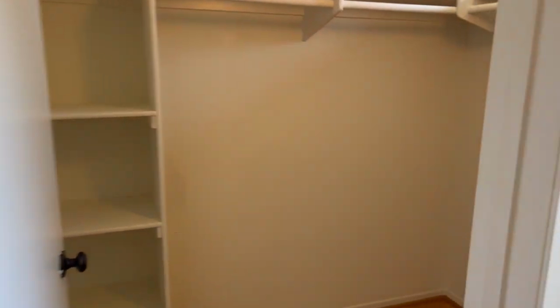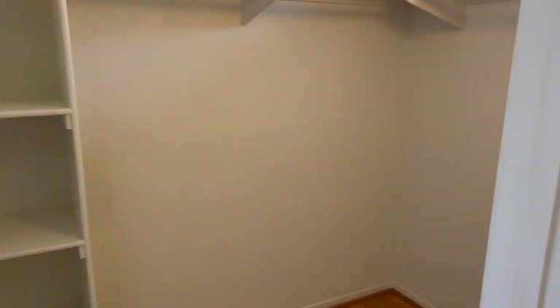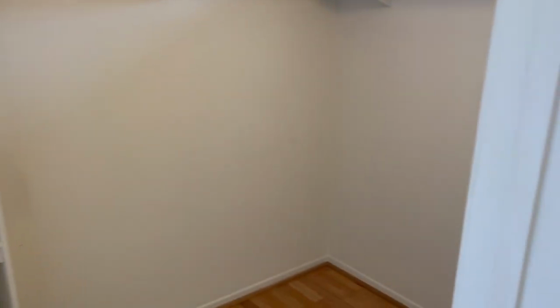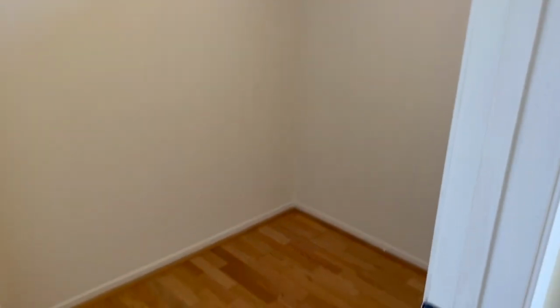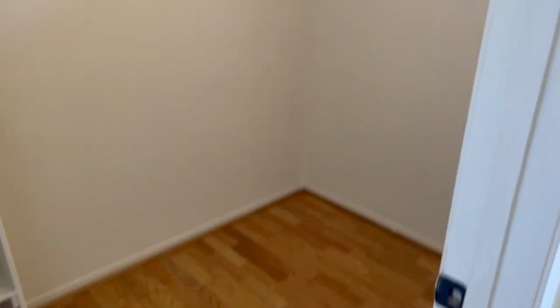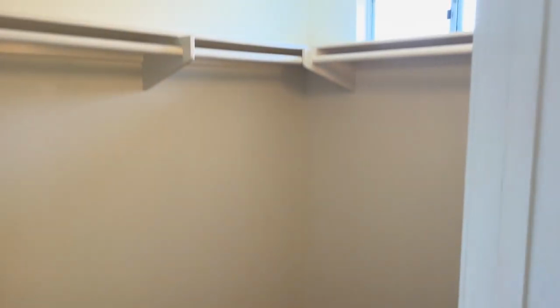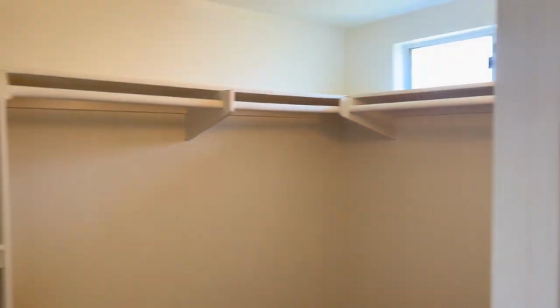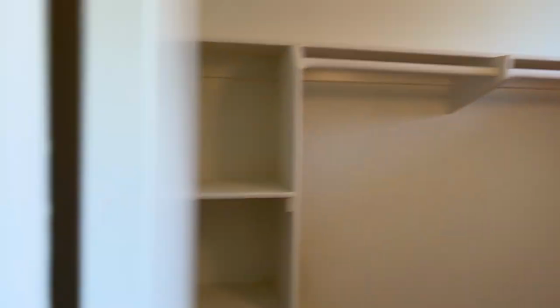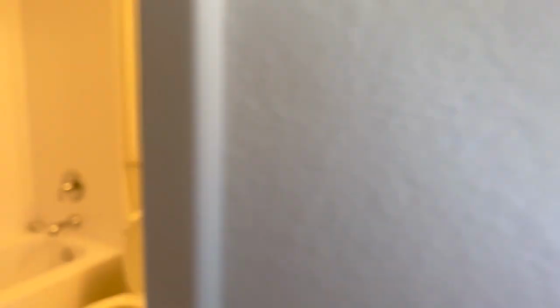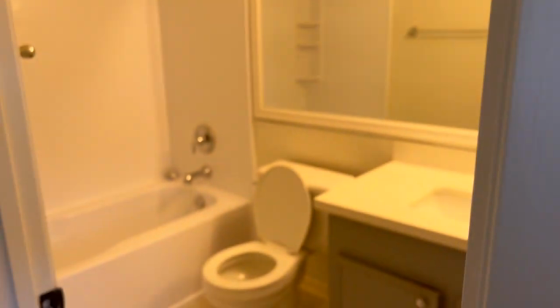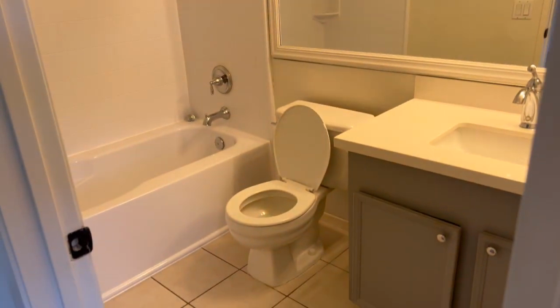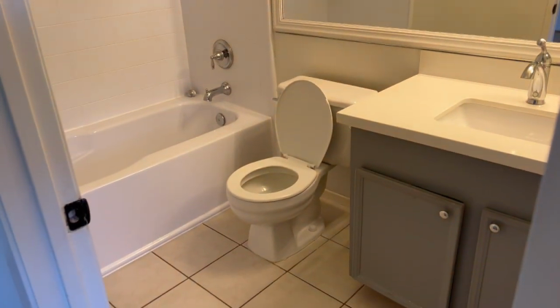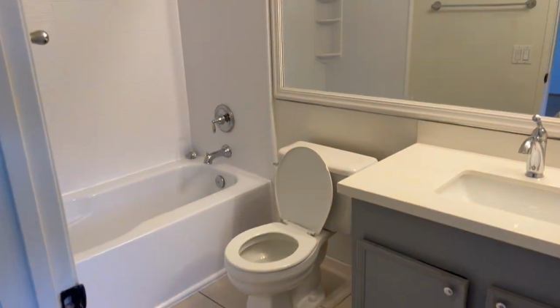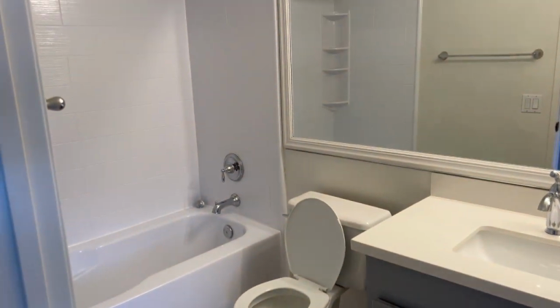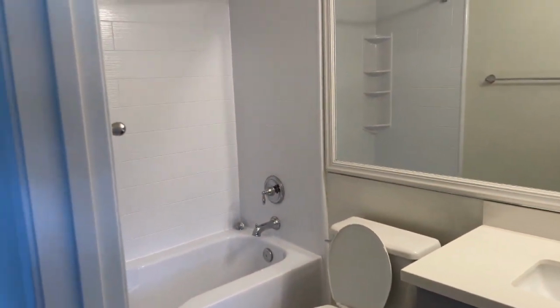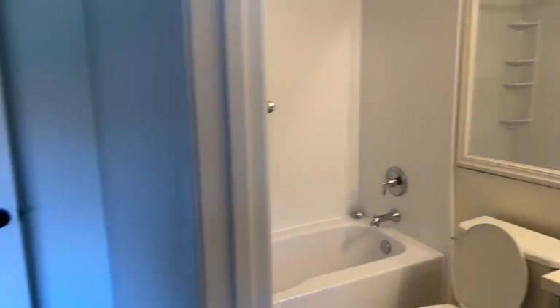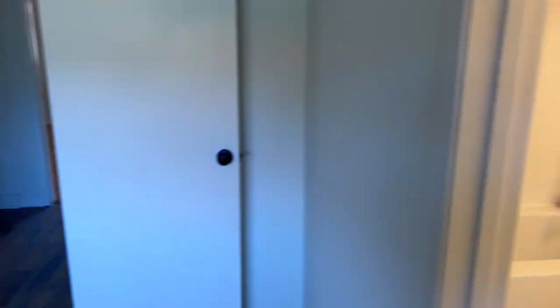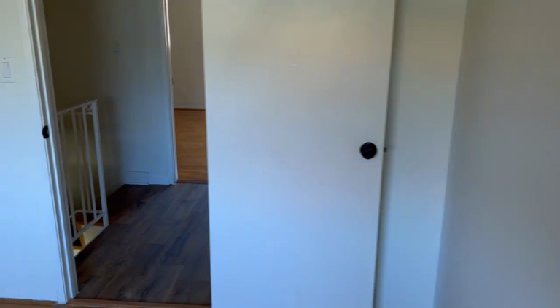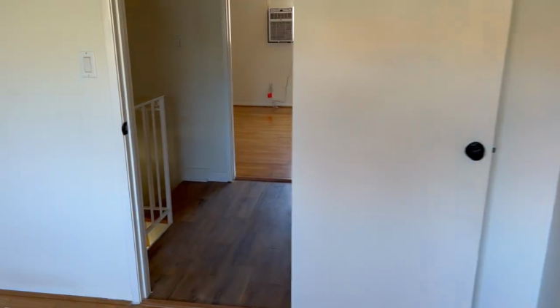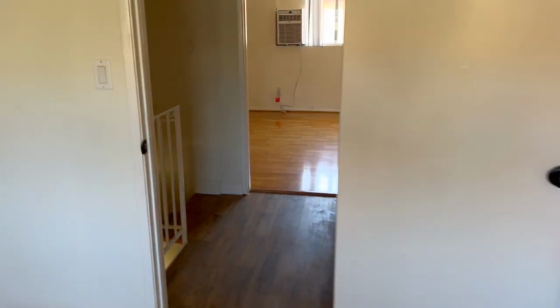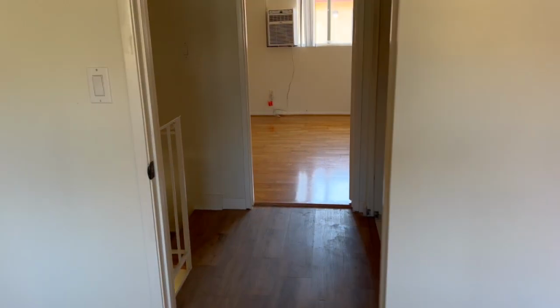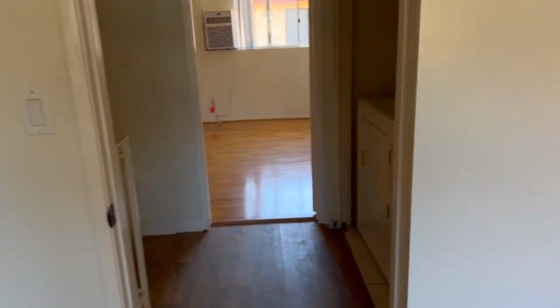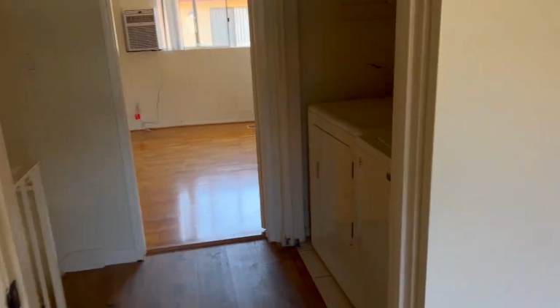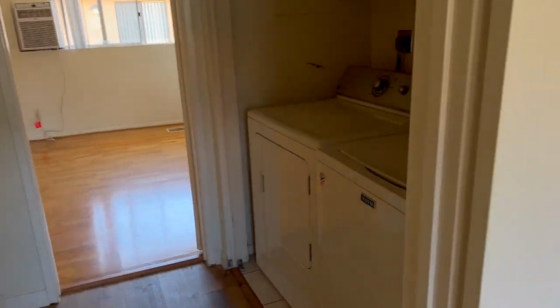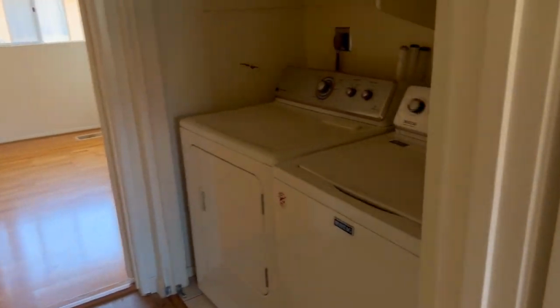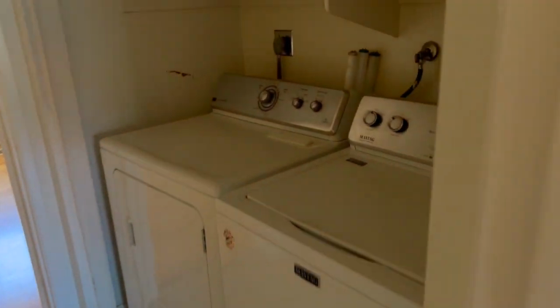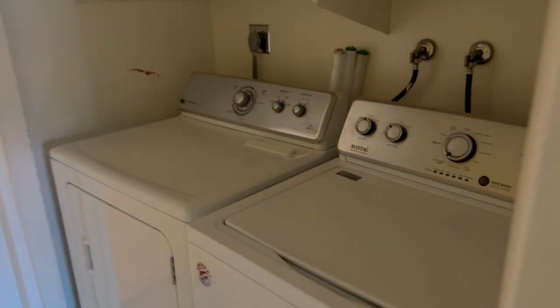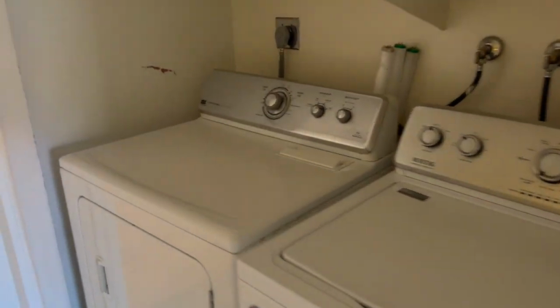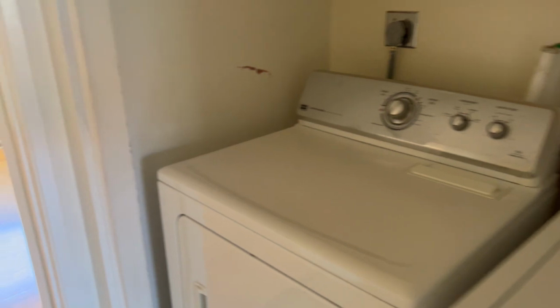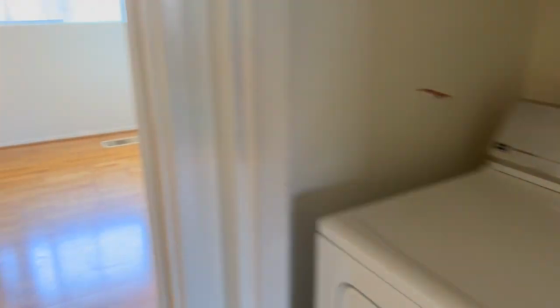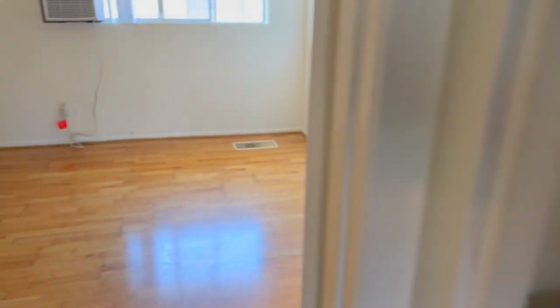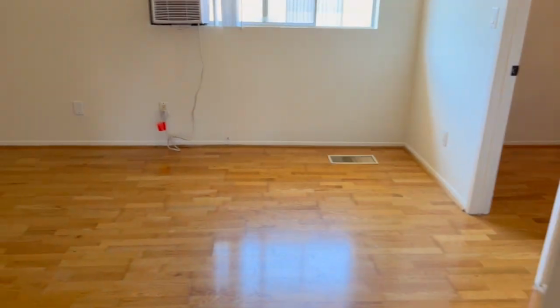If you are interested in taking a look at the interior of this property, please give us a call at 619-296-2787 to check for availability. Thanks for watching, and have a great day.